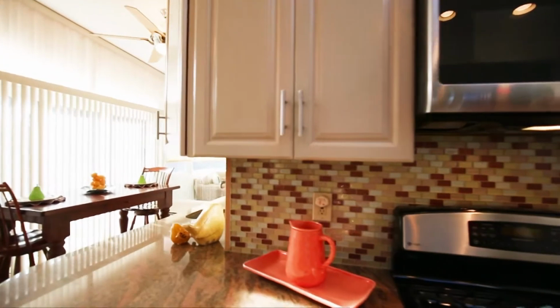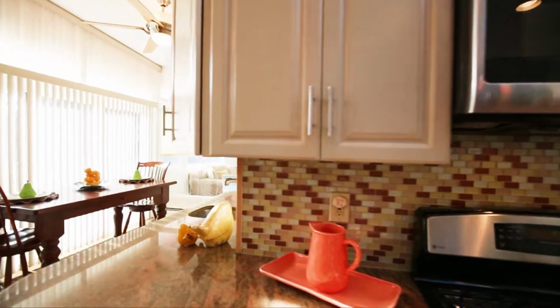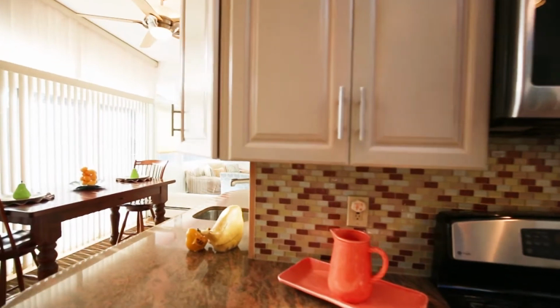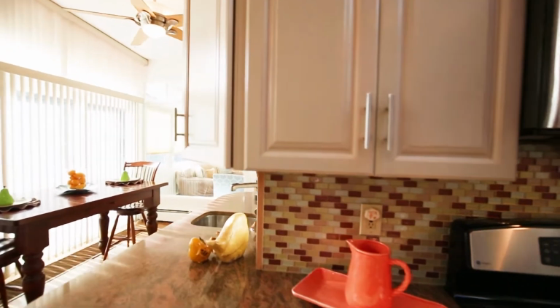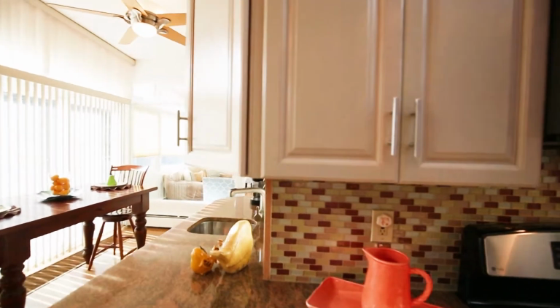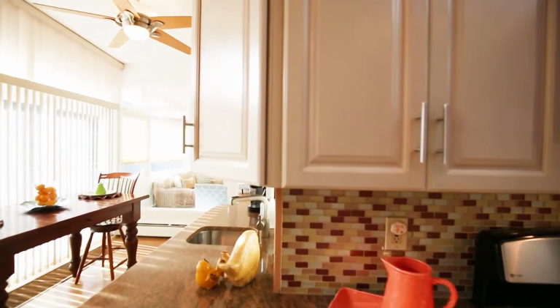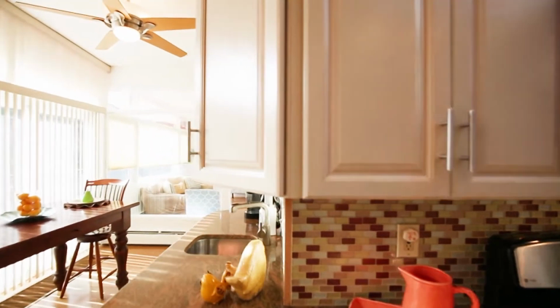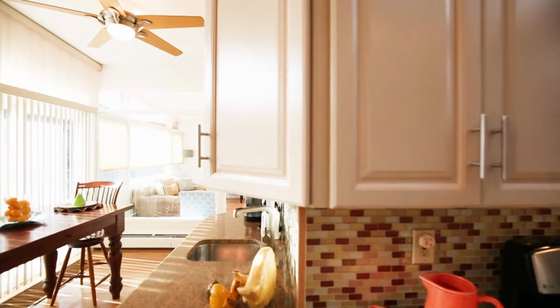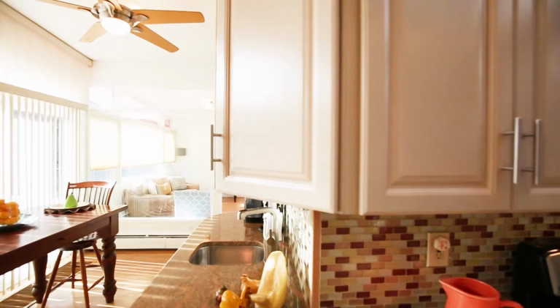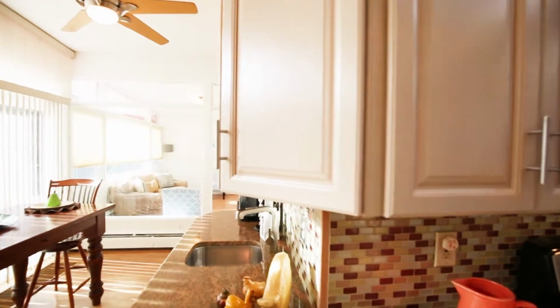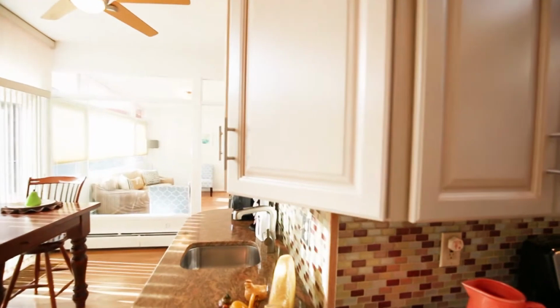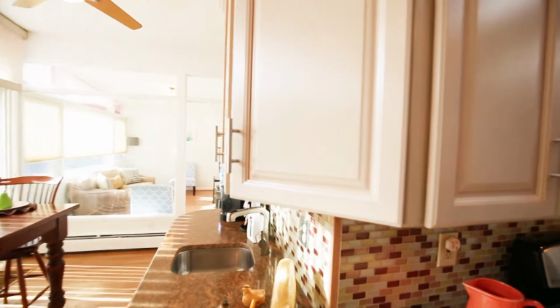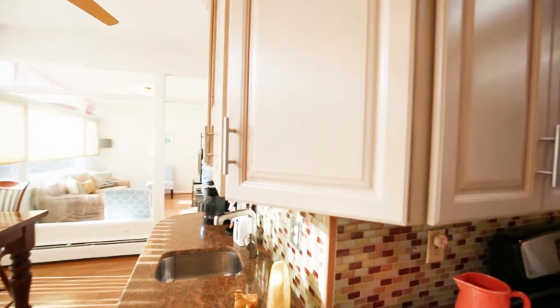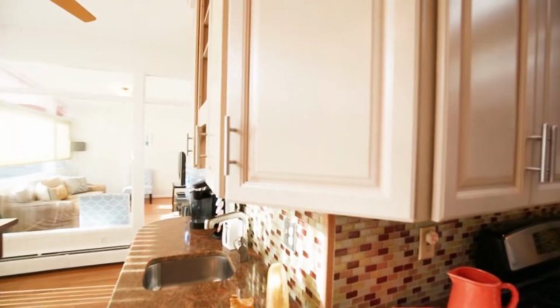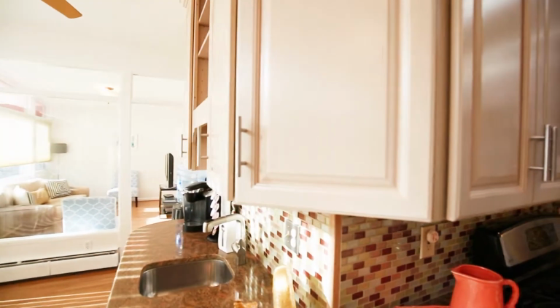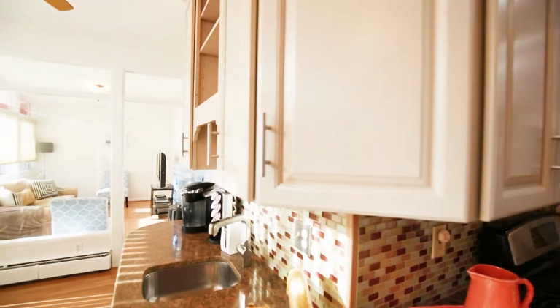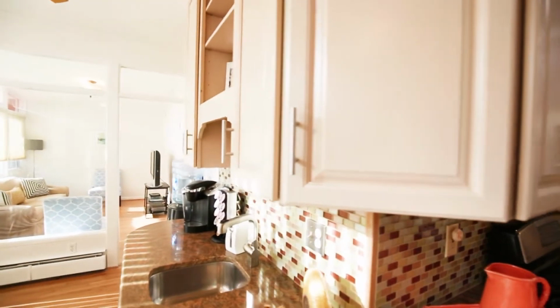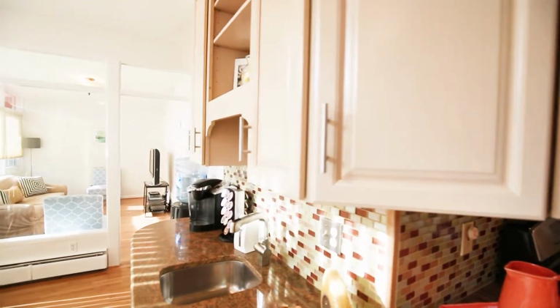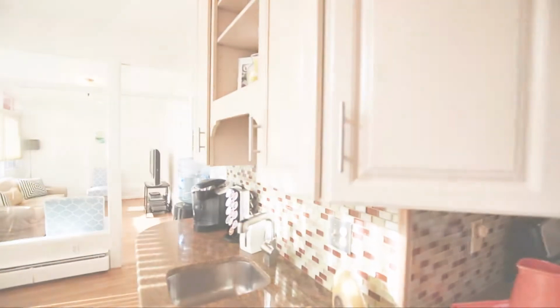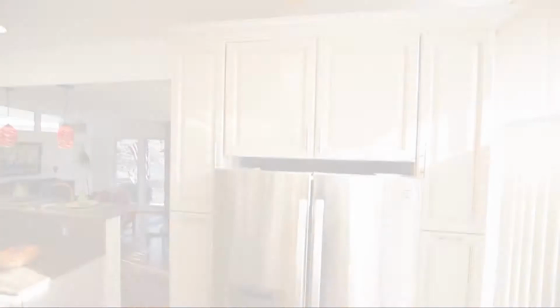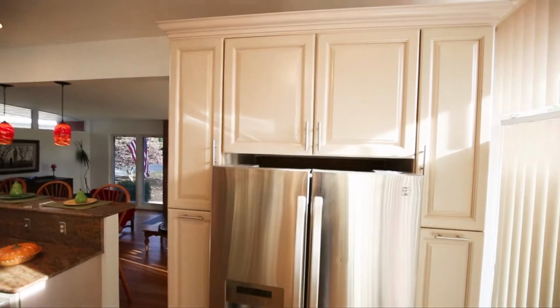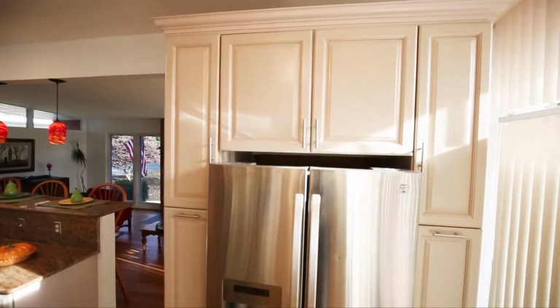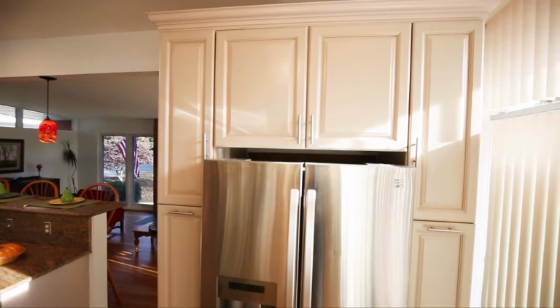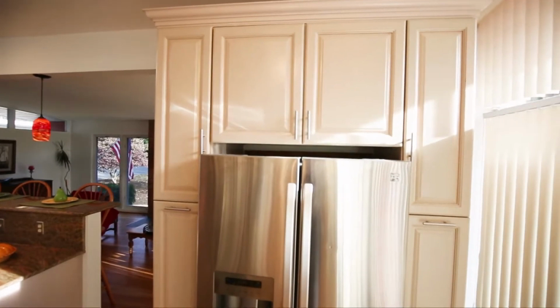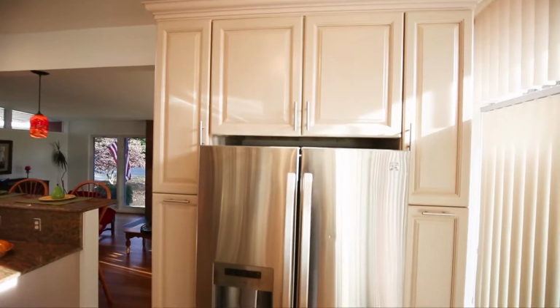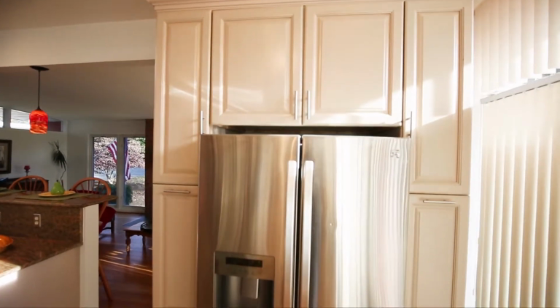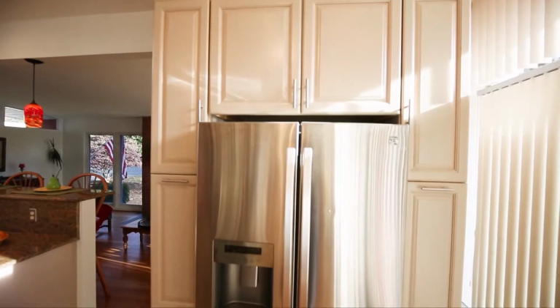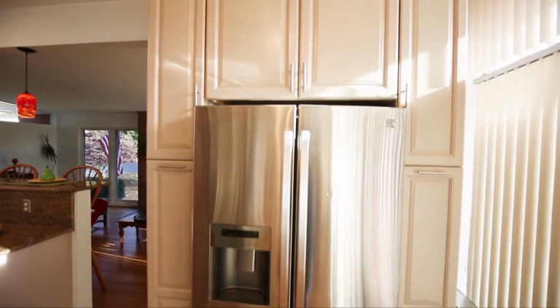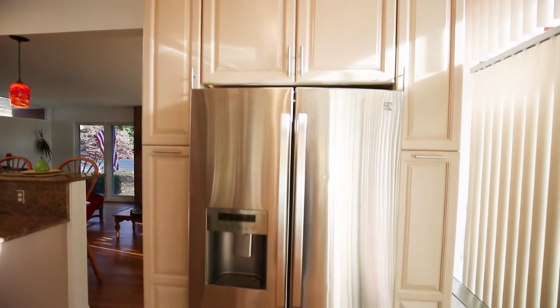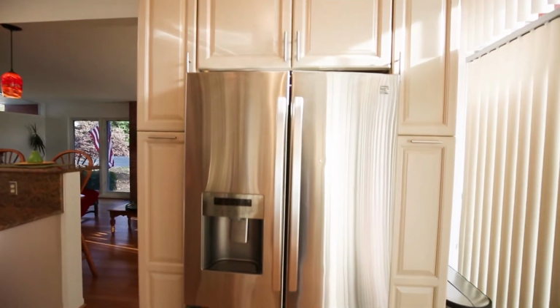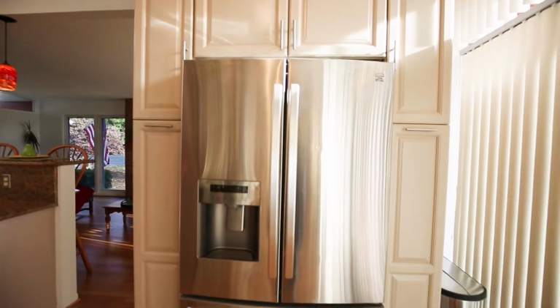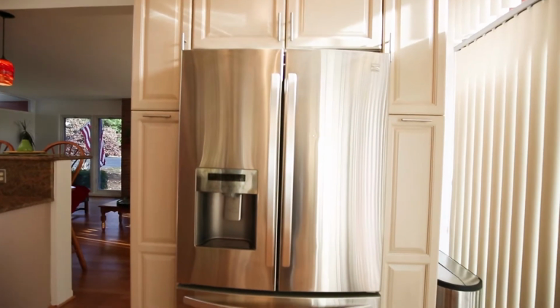The range is dual fuel — gas stove top and electric convection oven. The microwave is a GE Advantium, which is also a convection speed cooking oven. There is a pullout pantry and a supply closet, and there are two separate sinks.